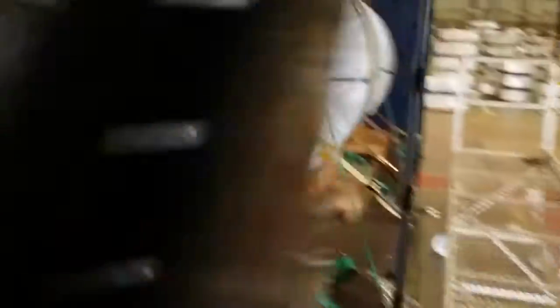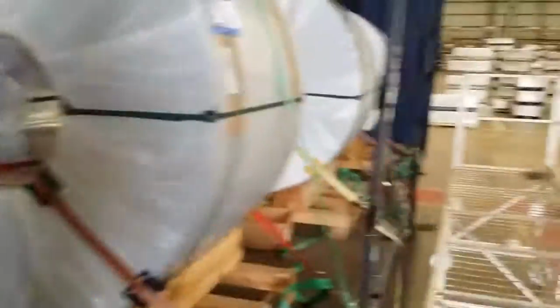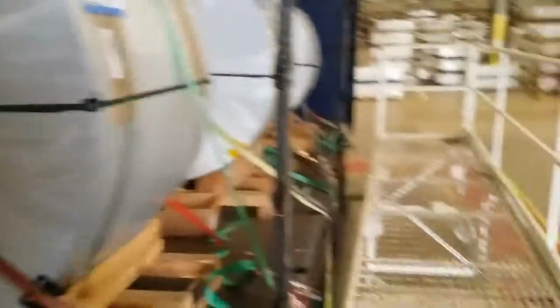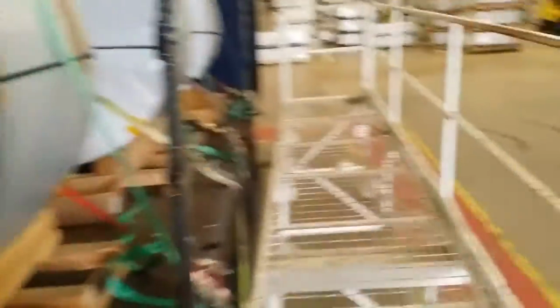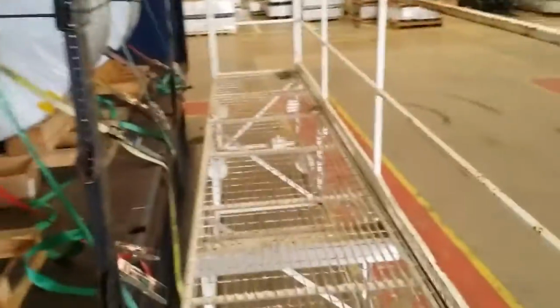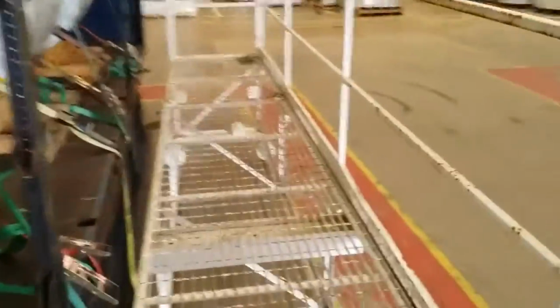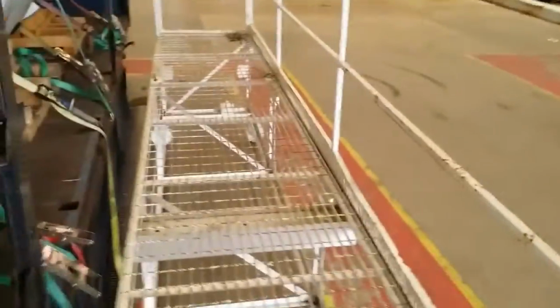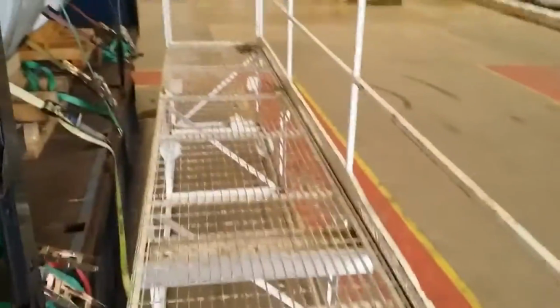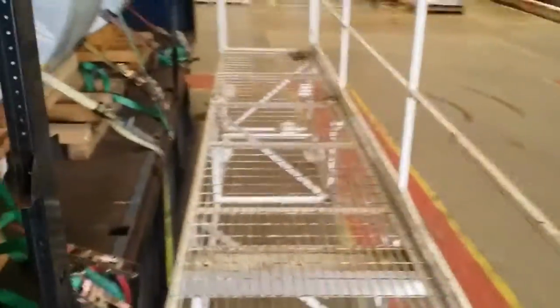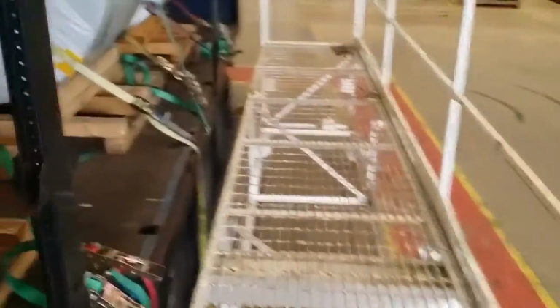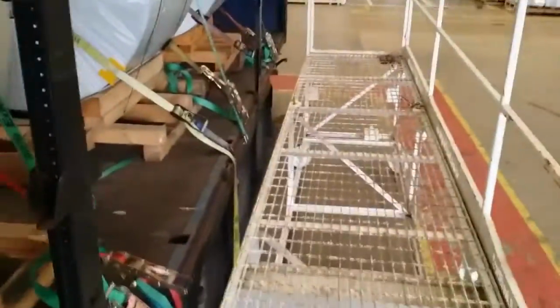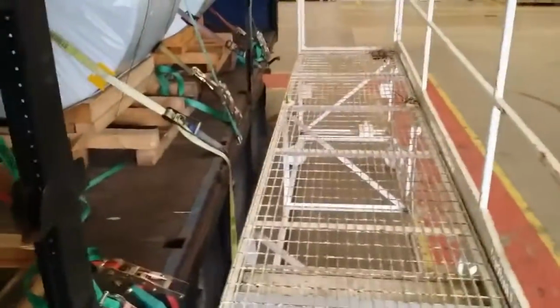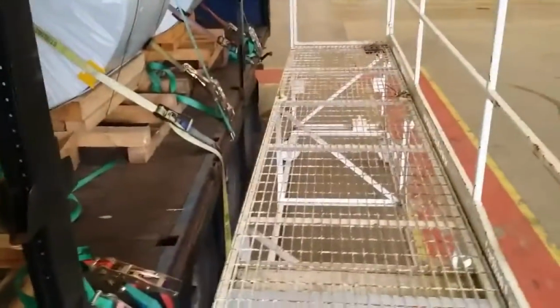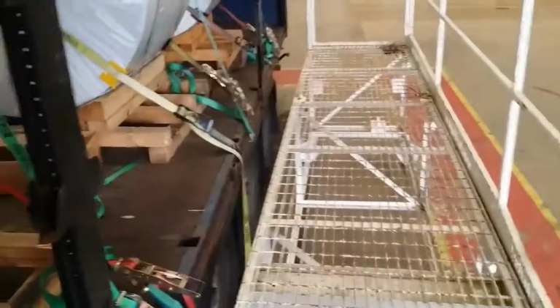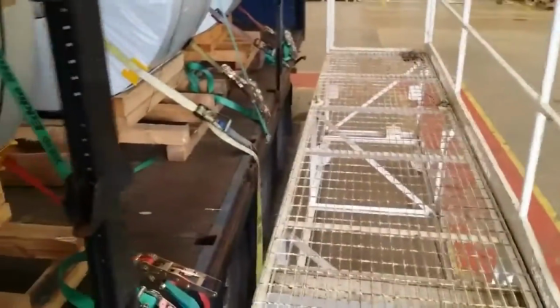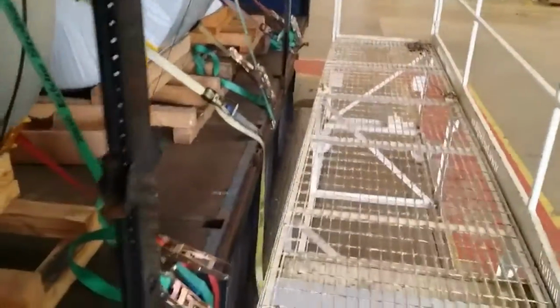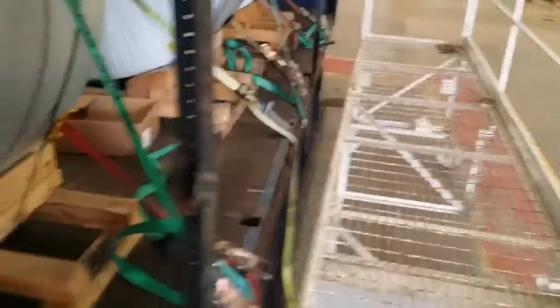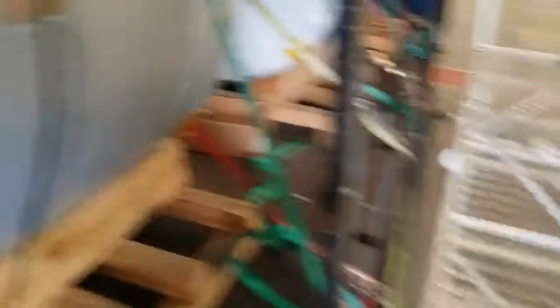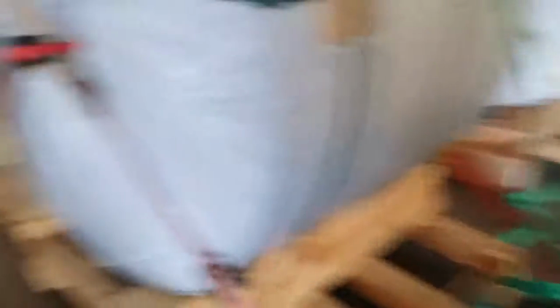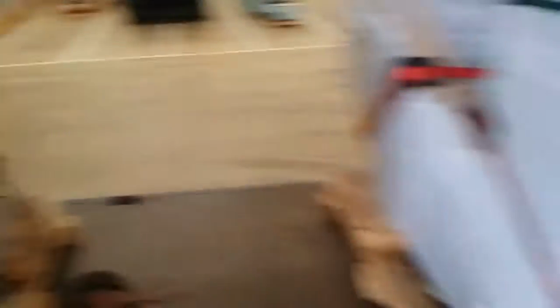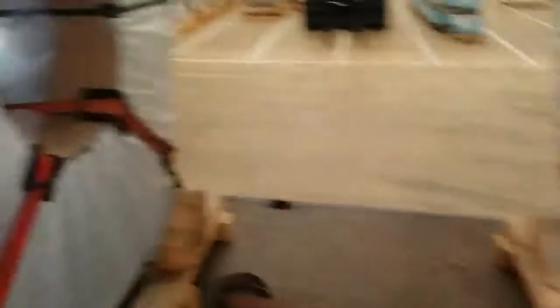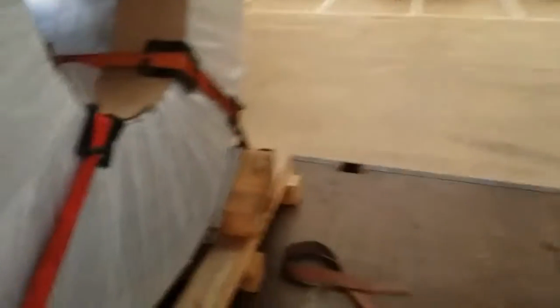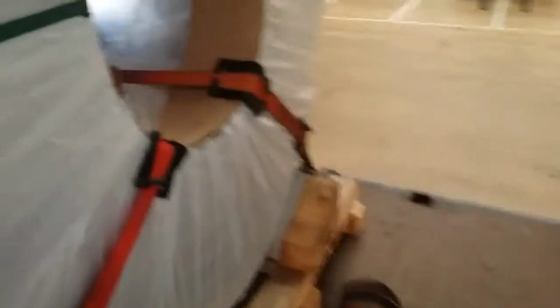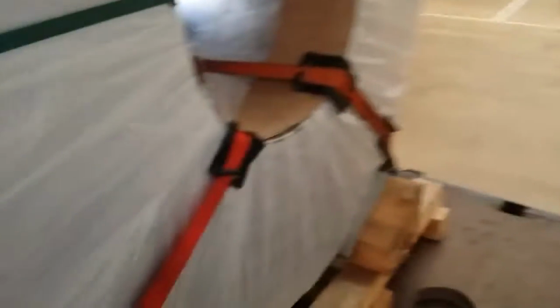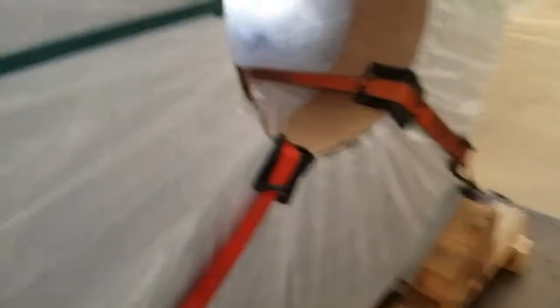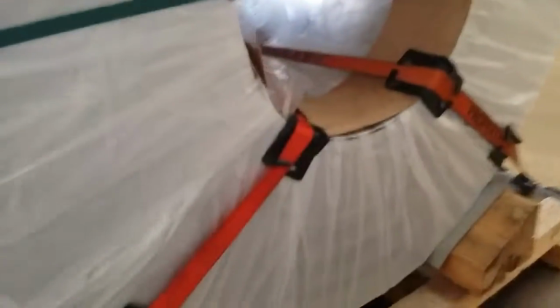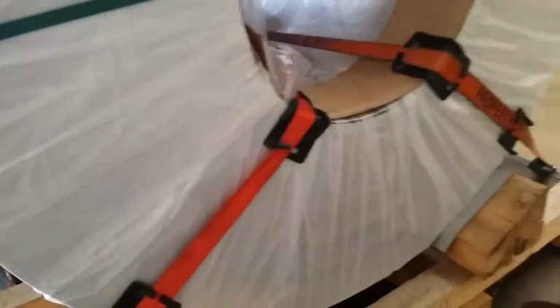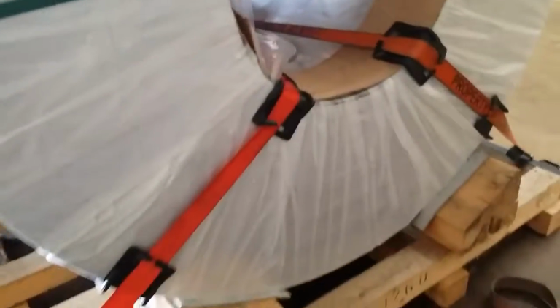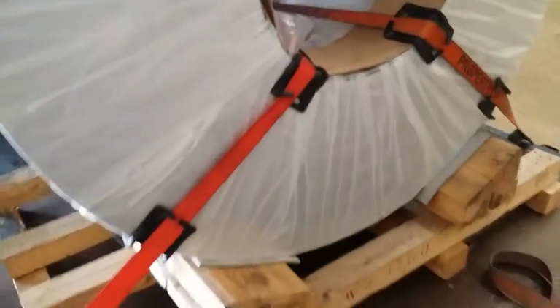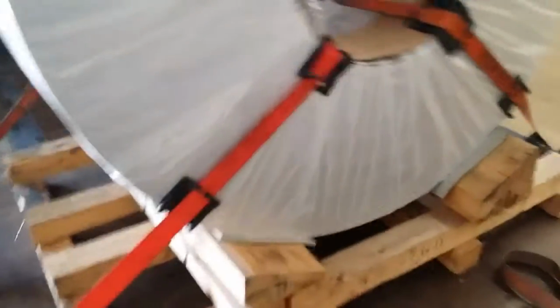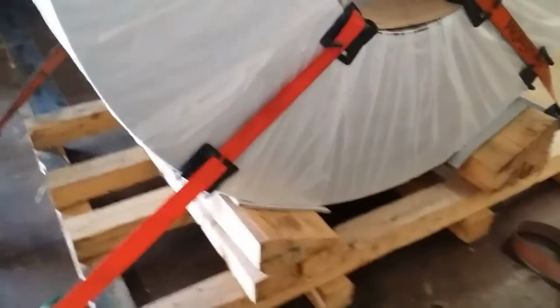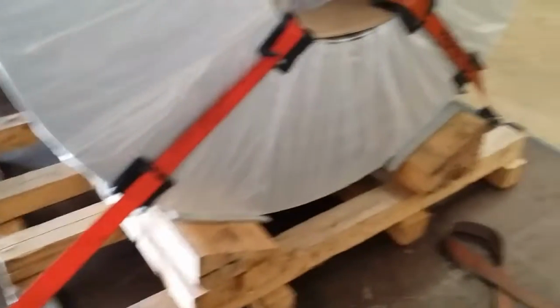Just make sure you use the loader so you don't fall off. That's this way.